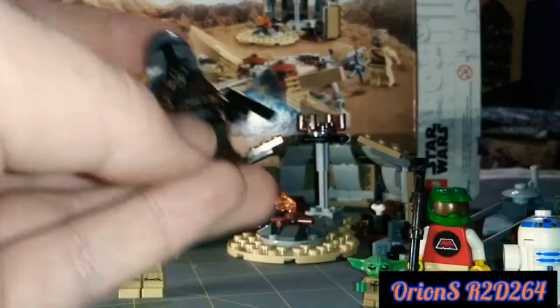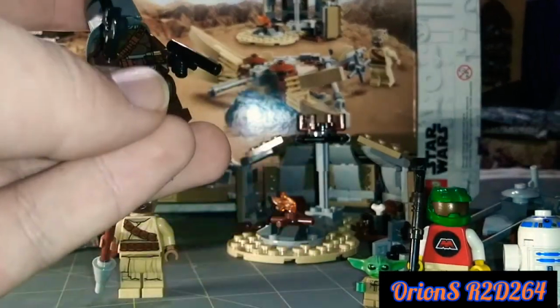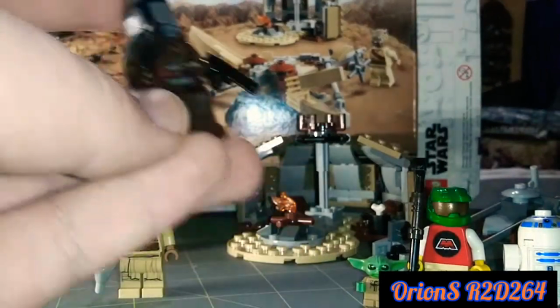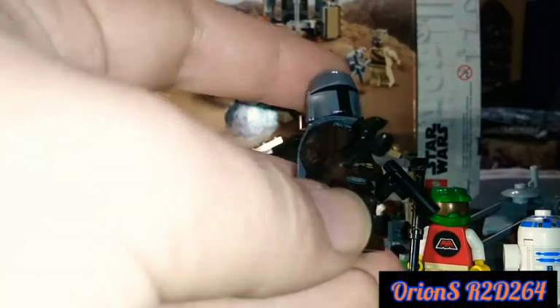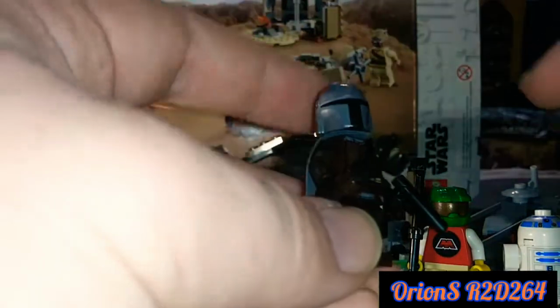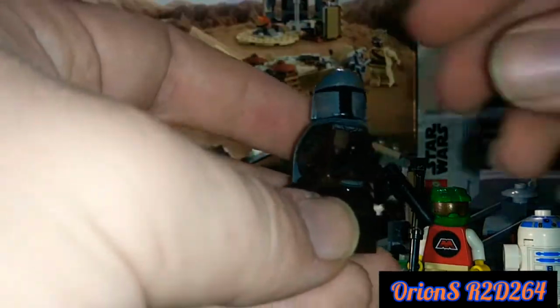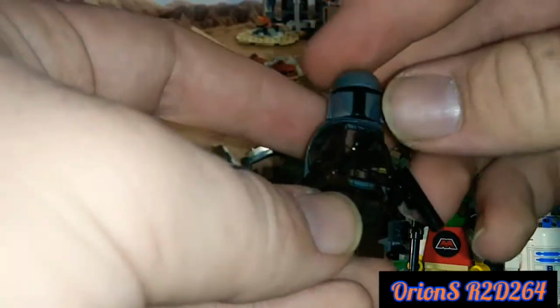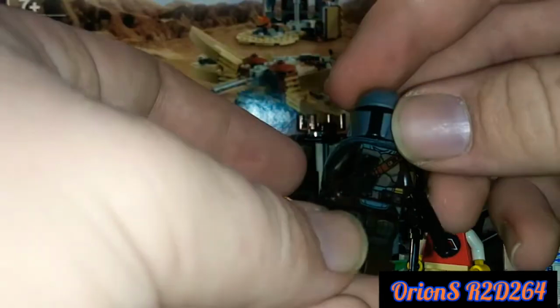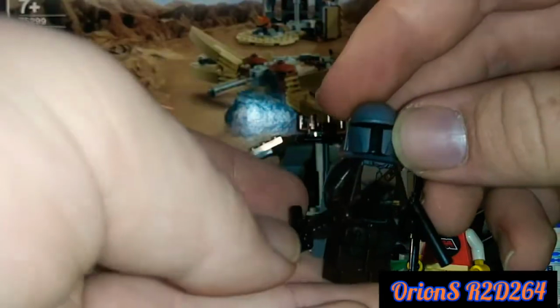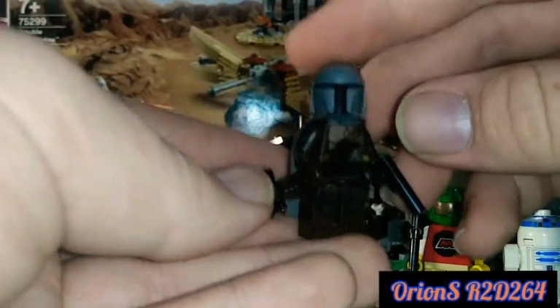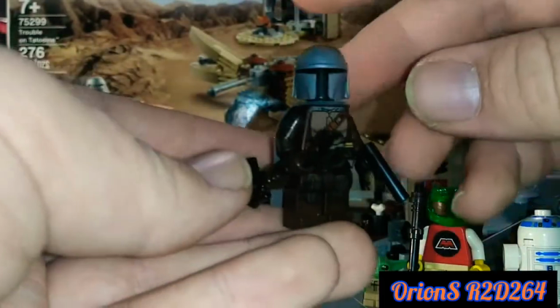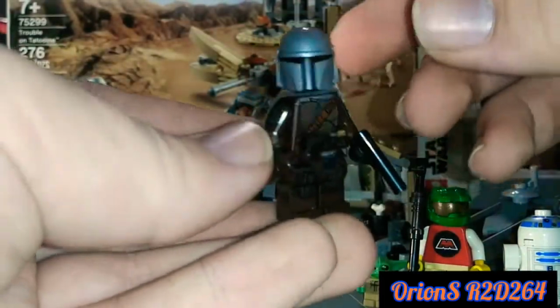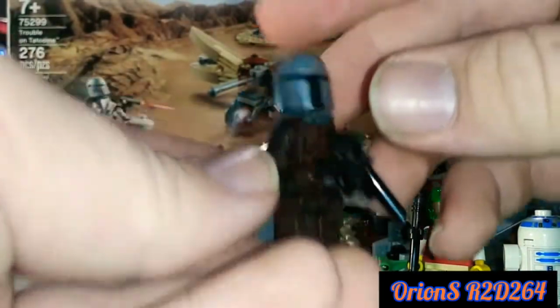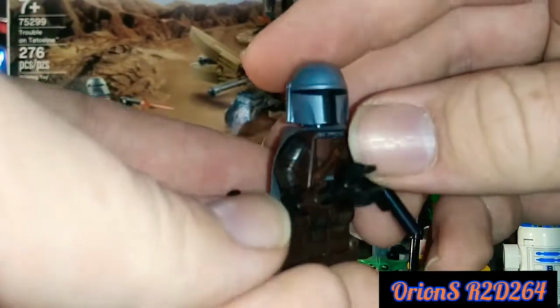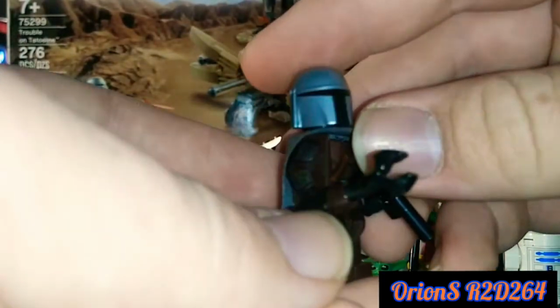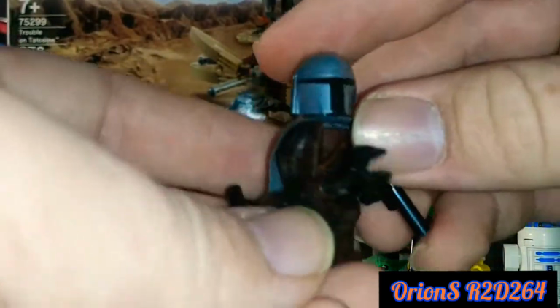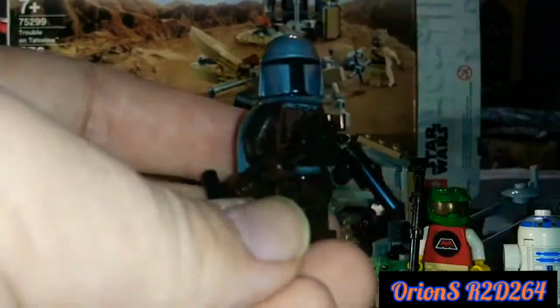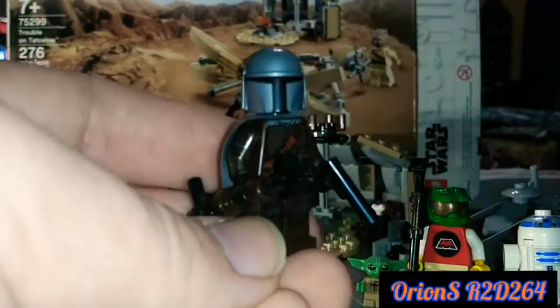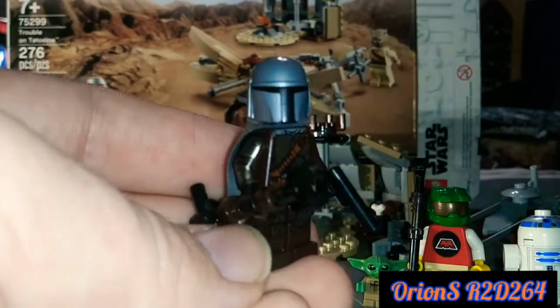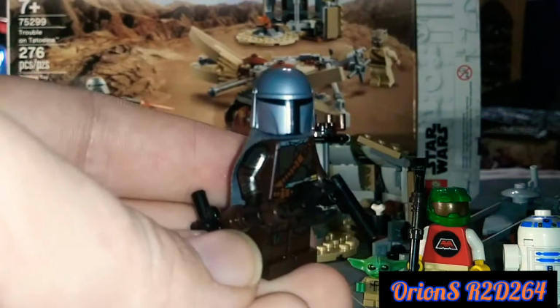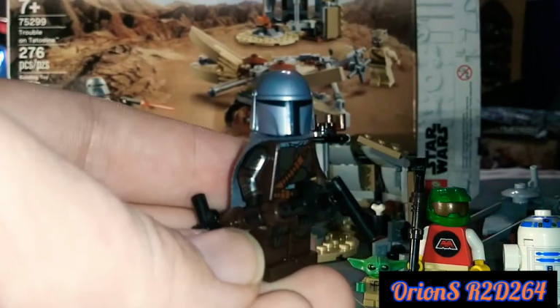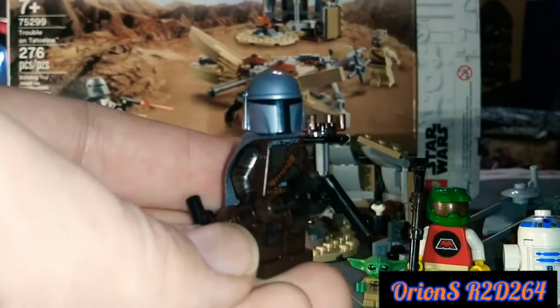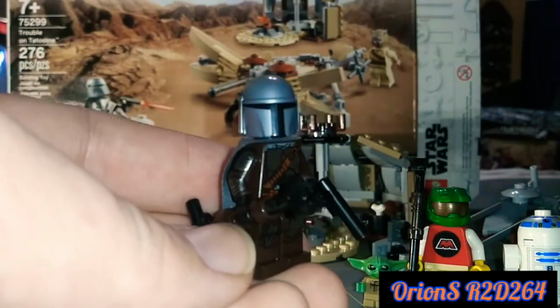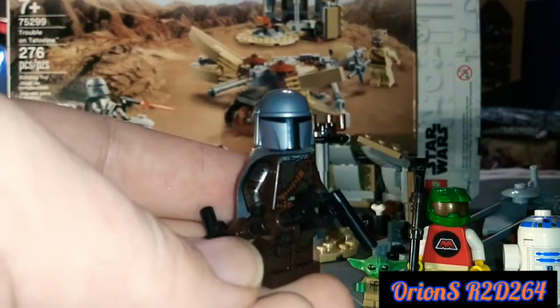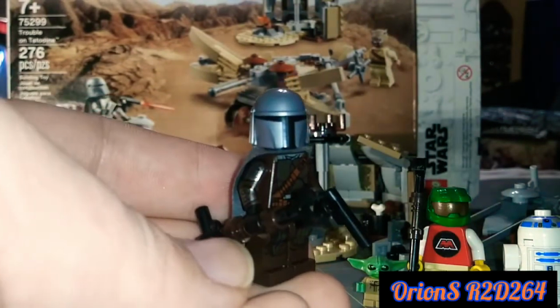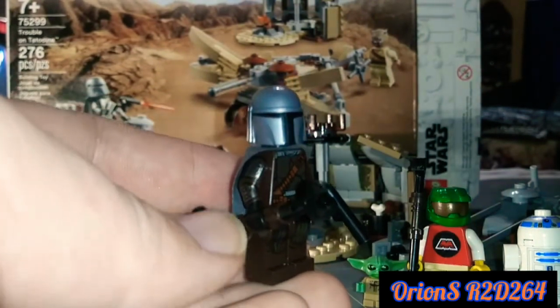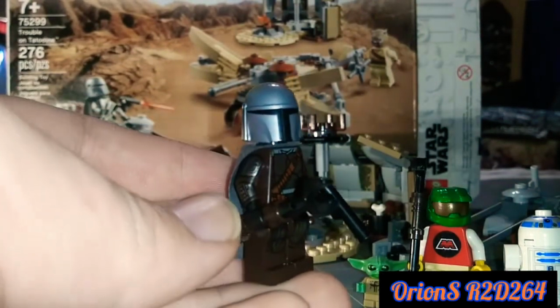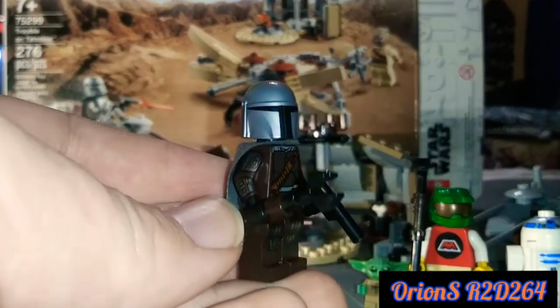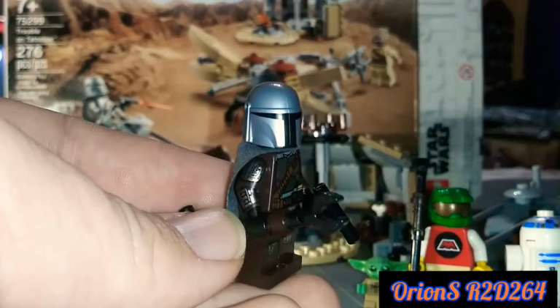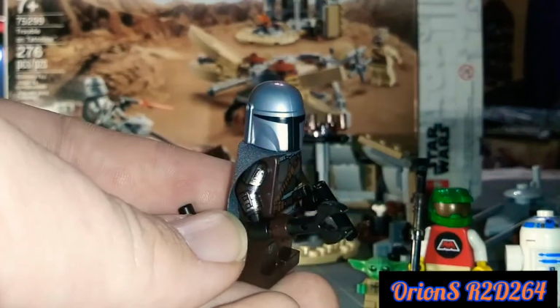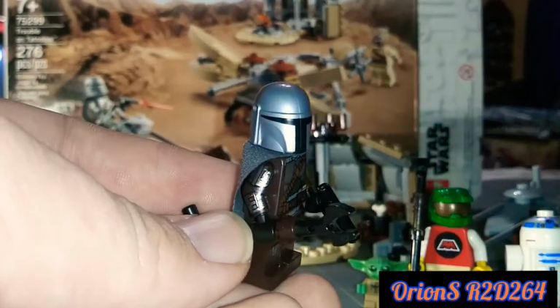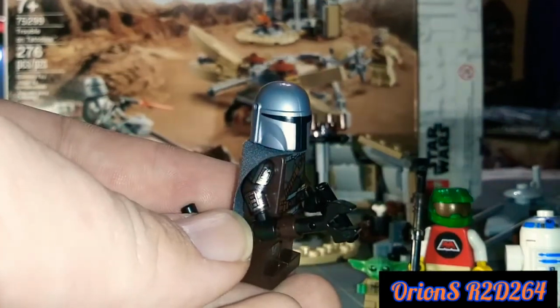Some weirdos are buying it for the little creature over there, but I really wanted this LEGO set particularly for the Mandalorian himself.